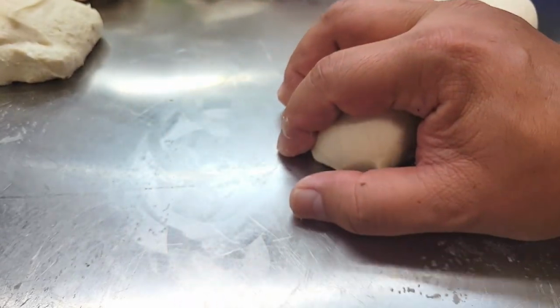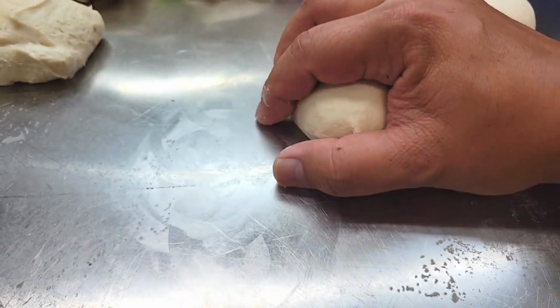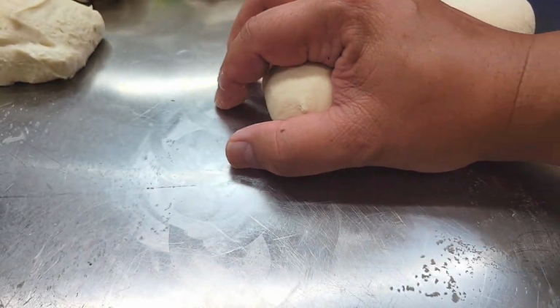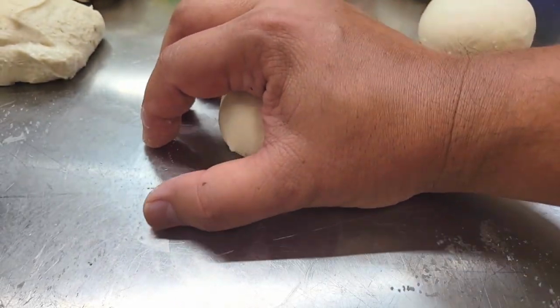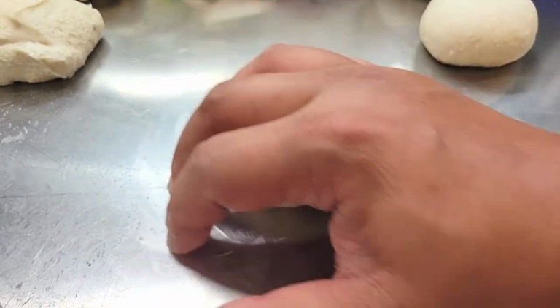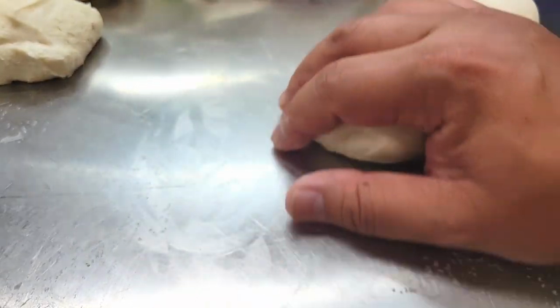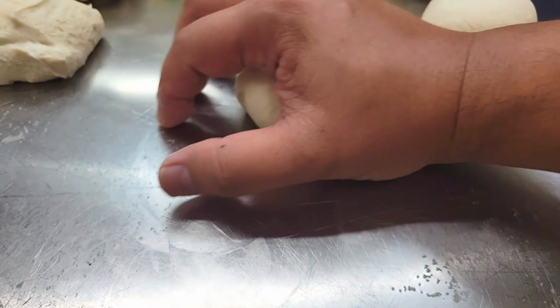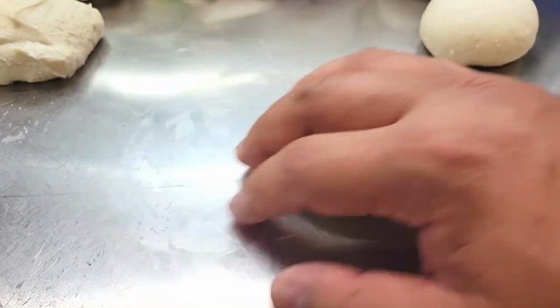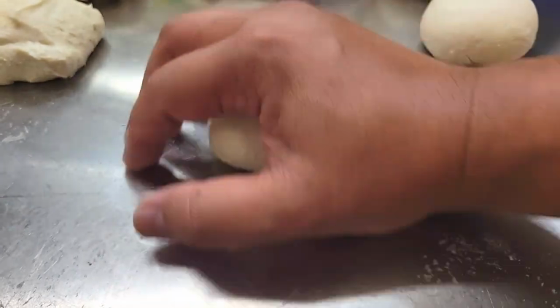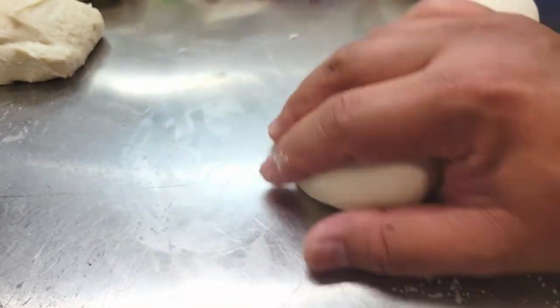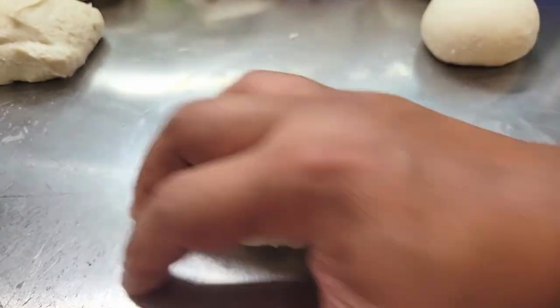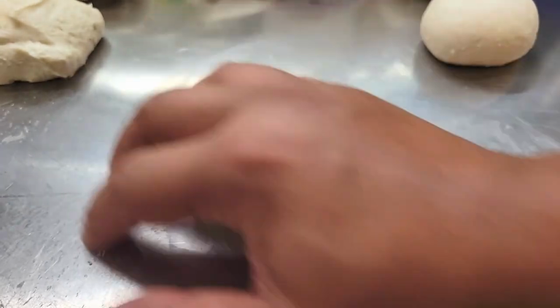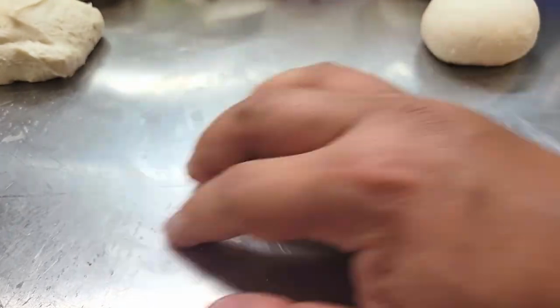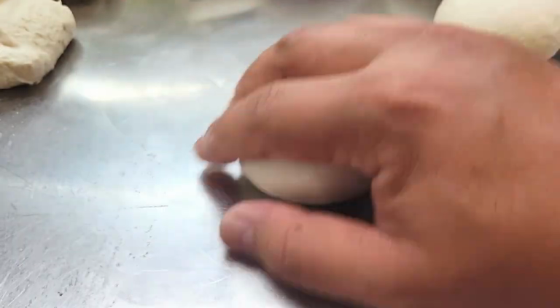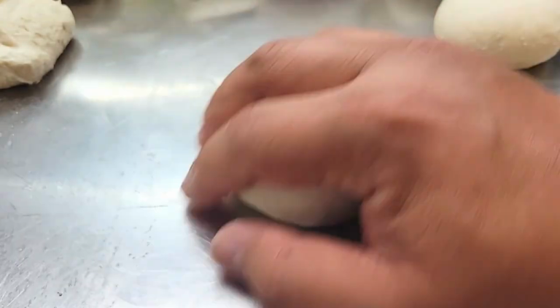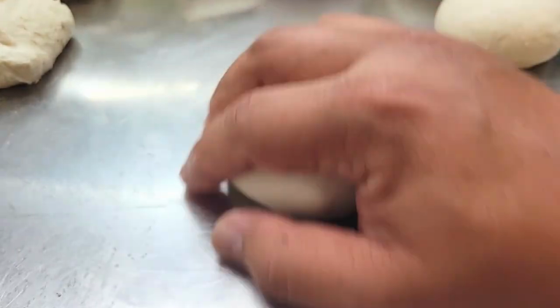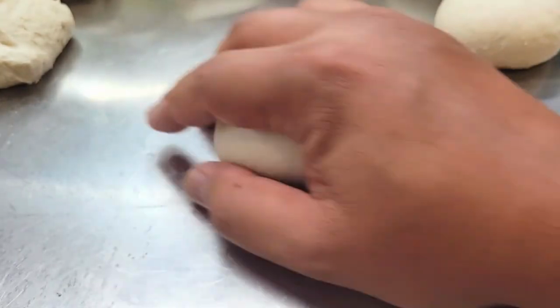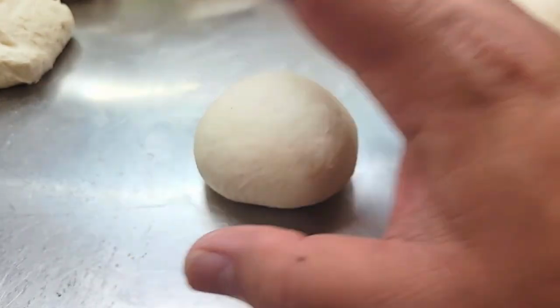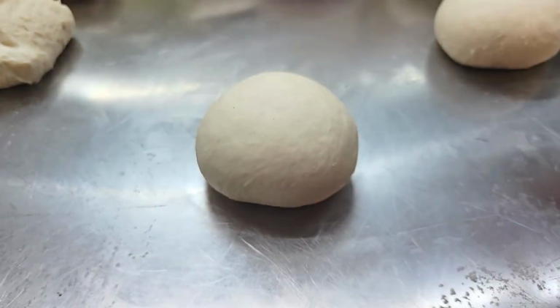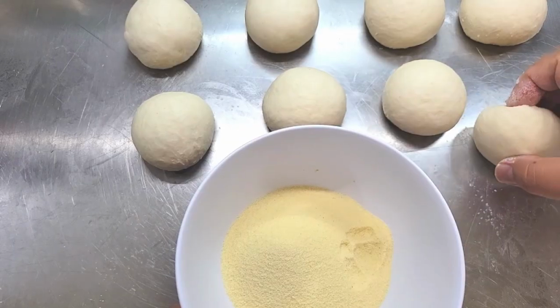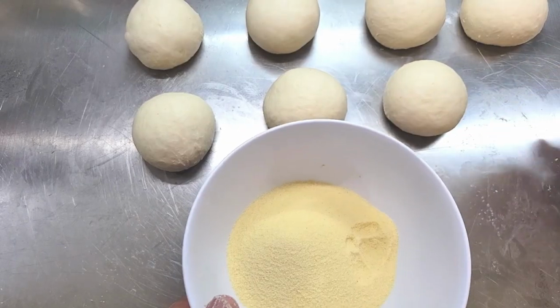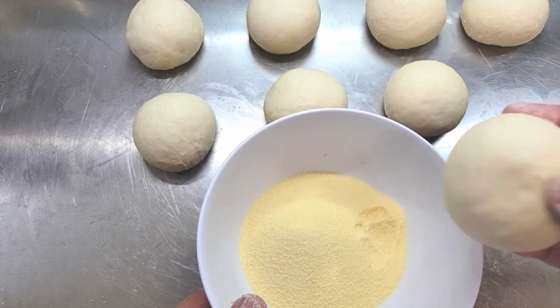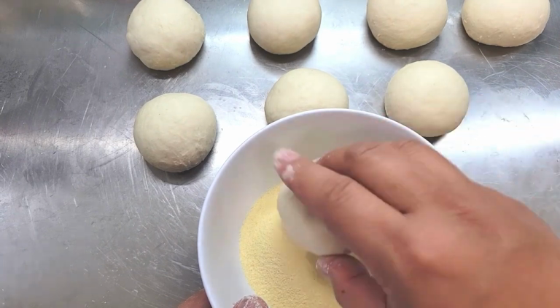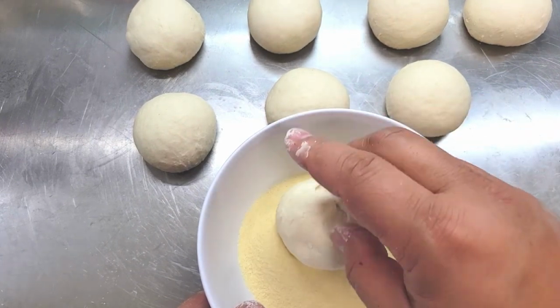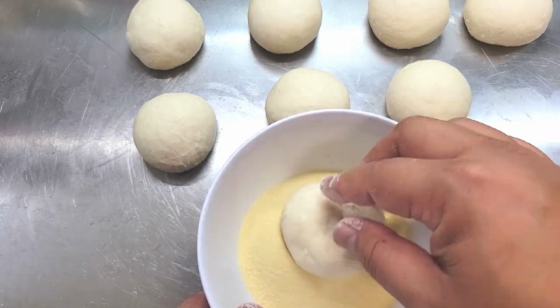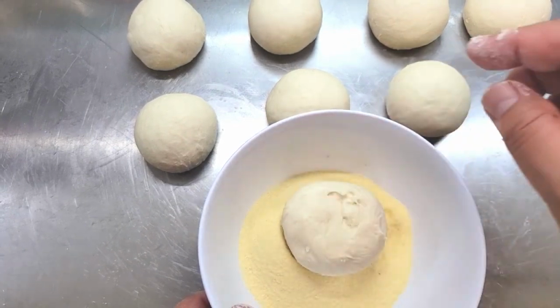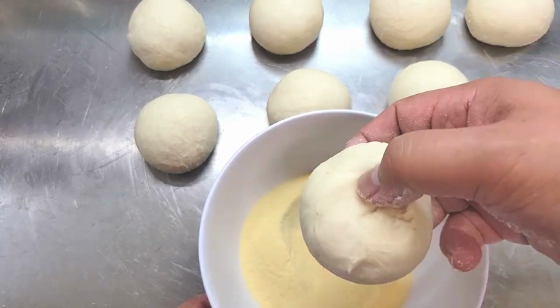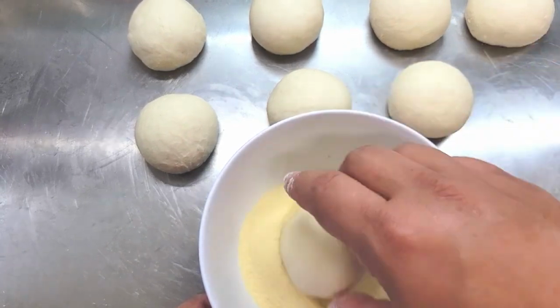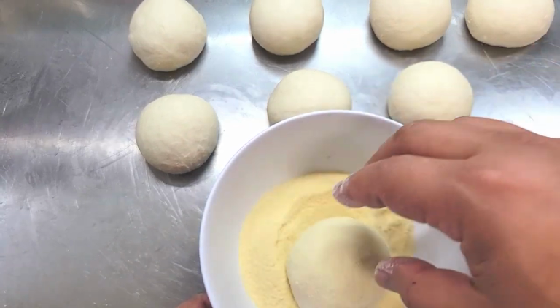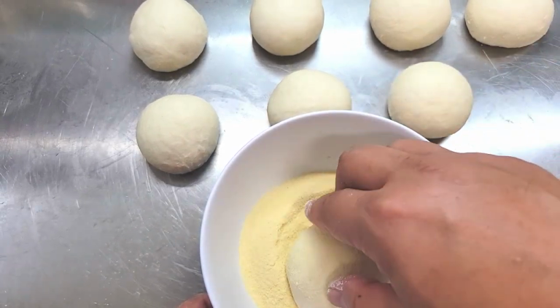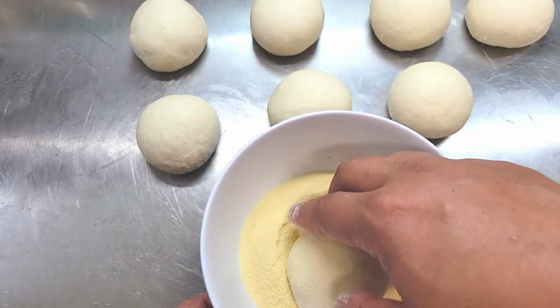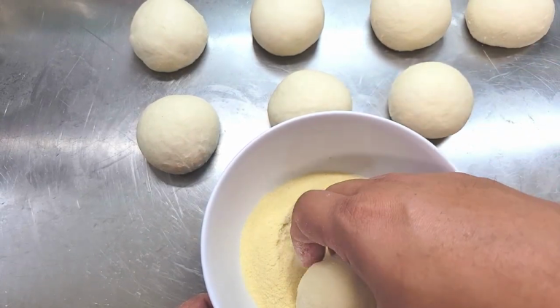The table is creating a nice surface tension, so you don't want any flour or oil on your bench. Continue shaping all your dough balls until you're done, then use semolina flour to coat both sides.